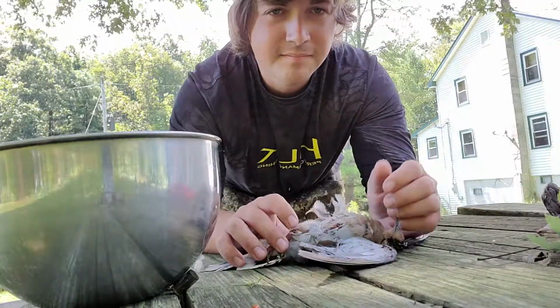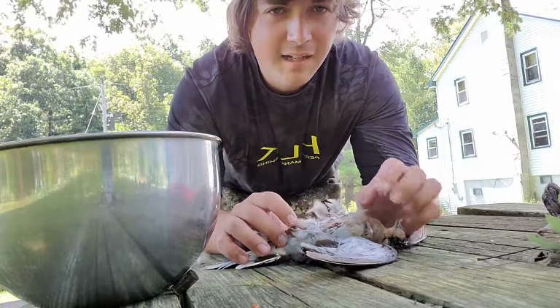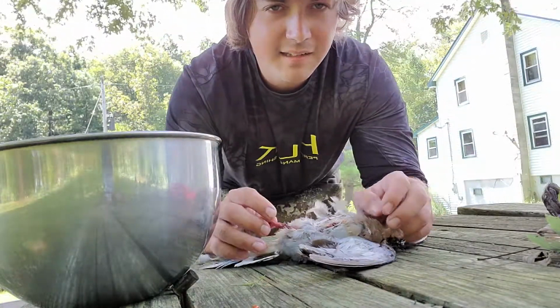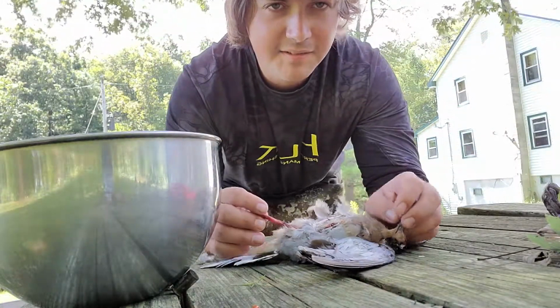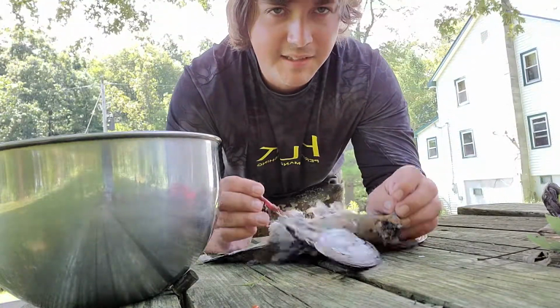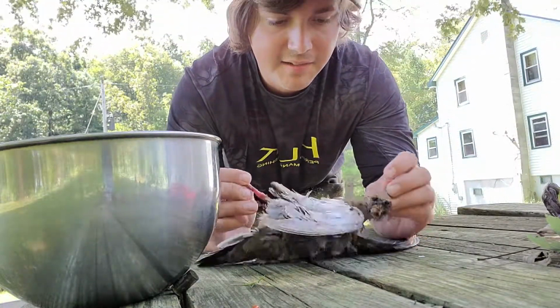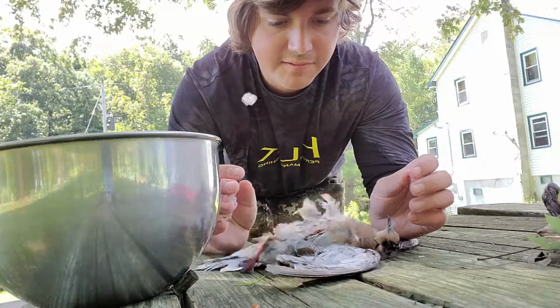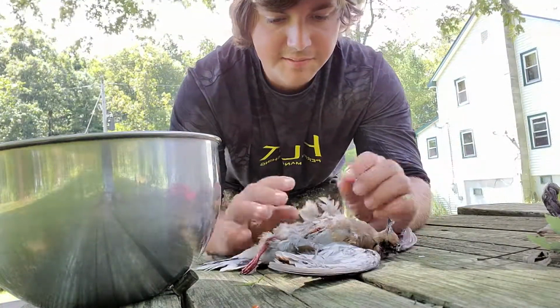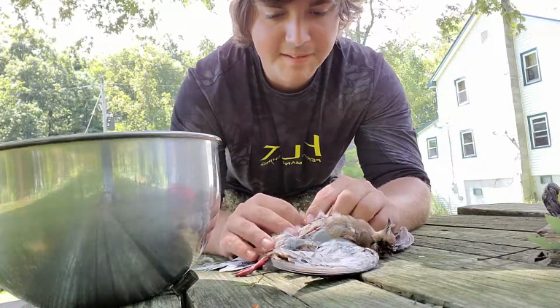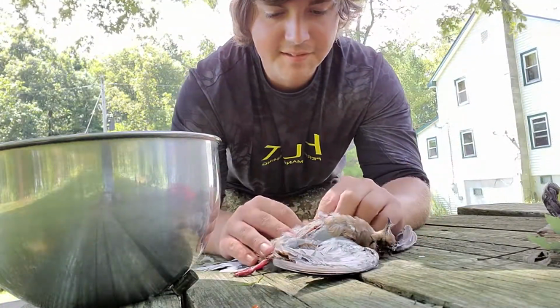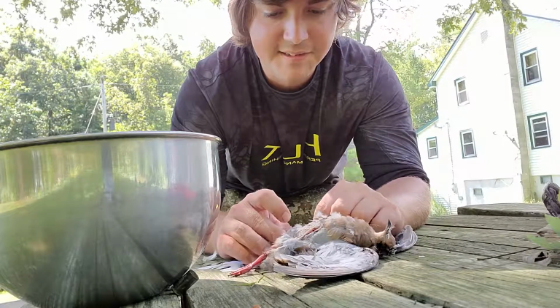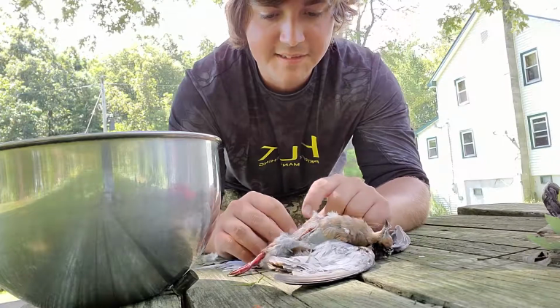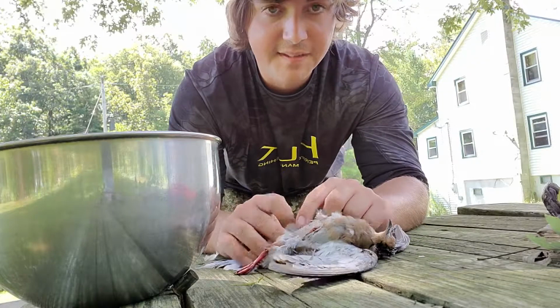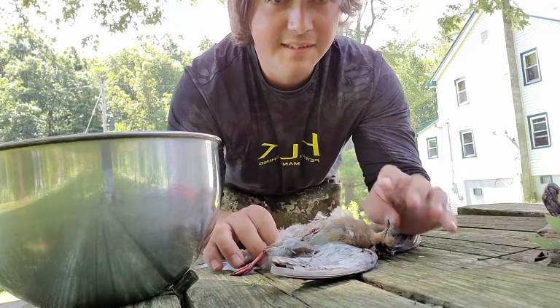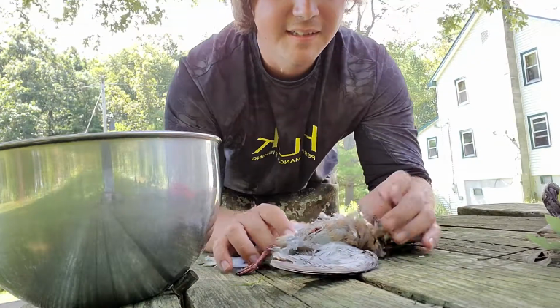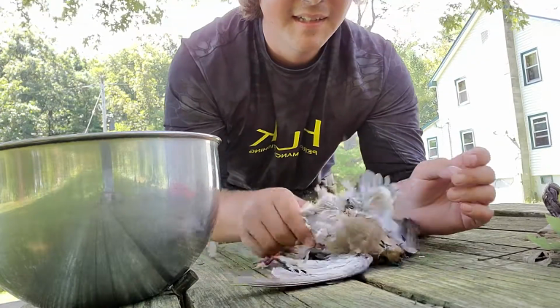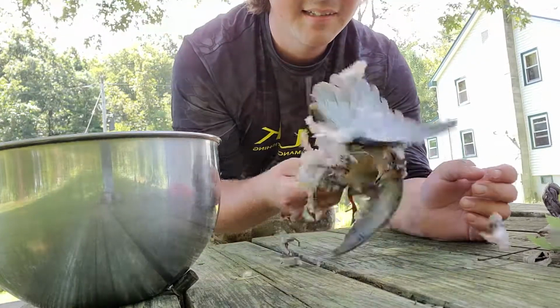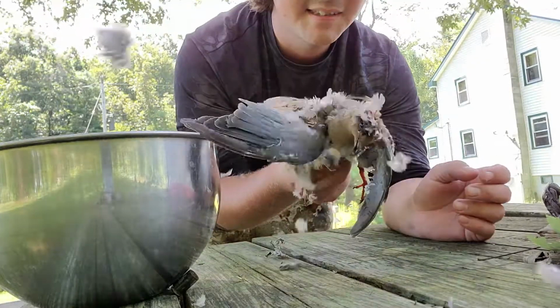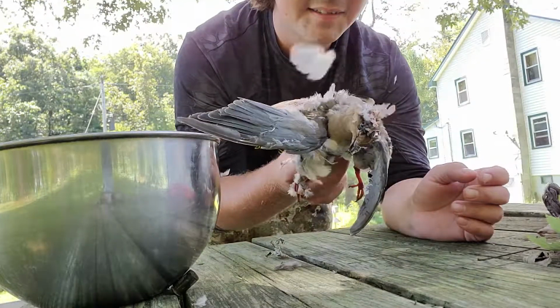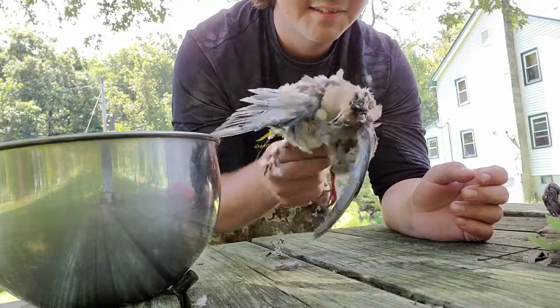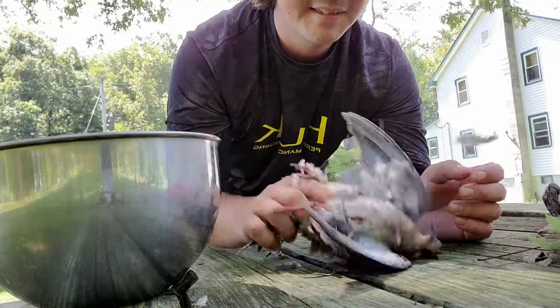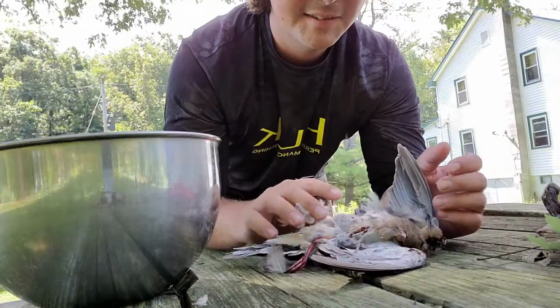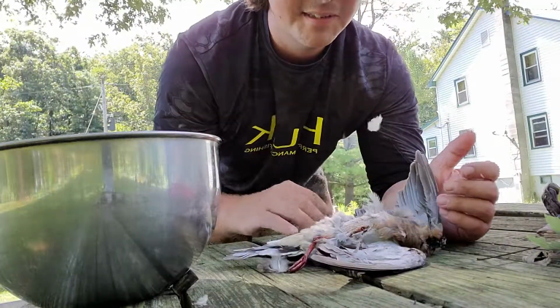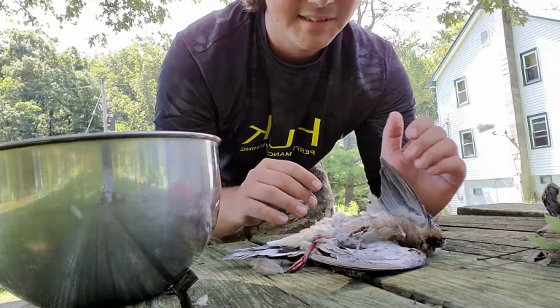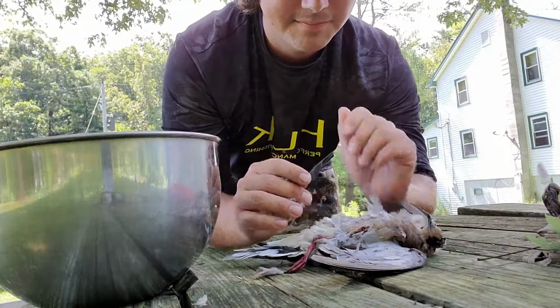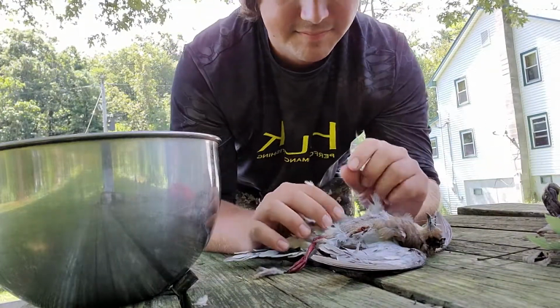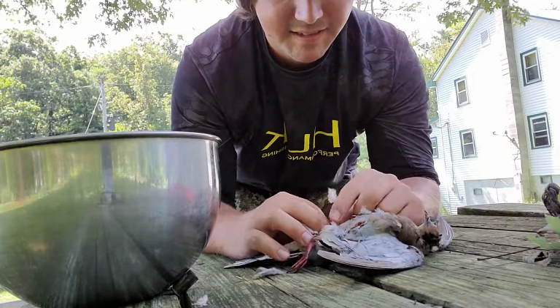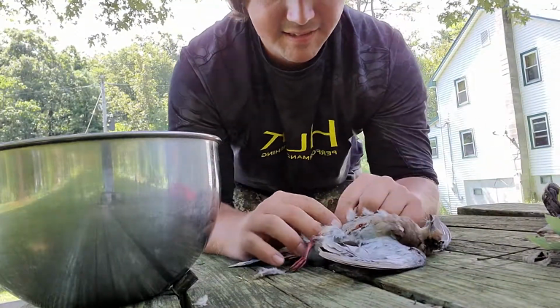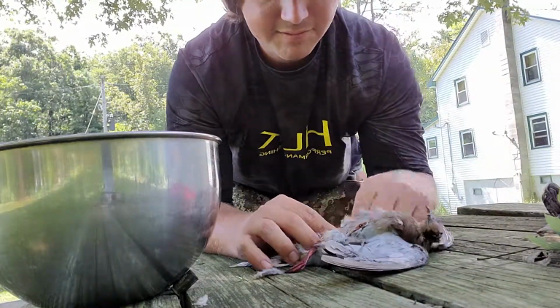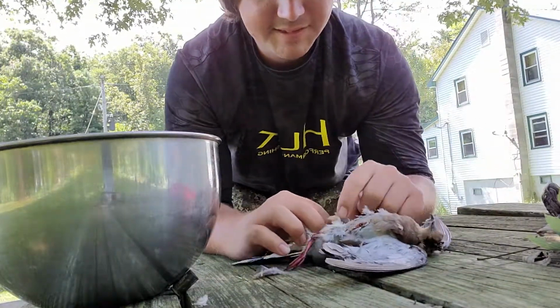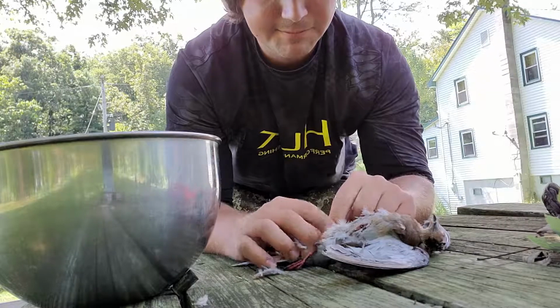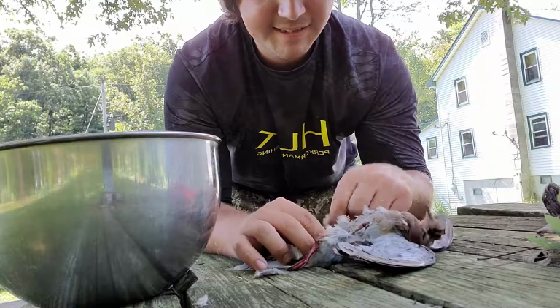Hello everyone, welcome to Speed Outdoors. In this video we've got ourselves a dove here from this morning's hunt — a real simple, easy way to clean these.